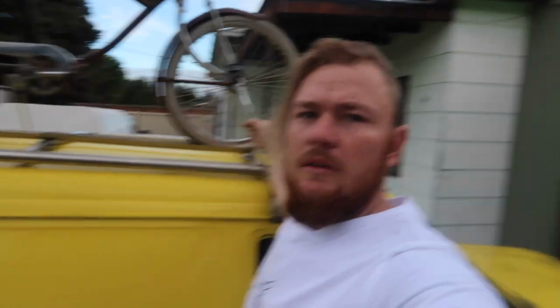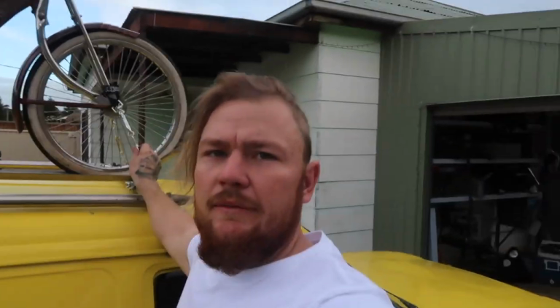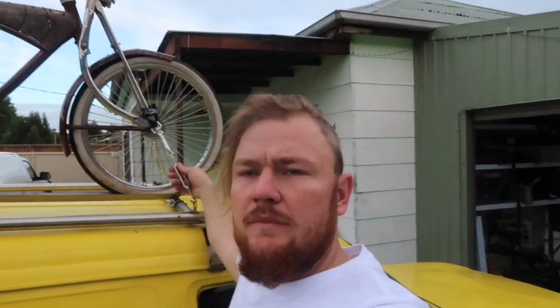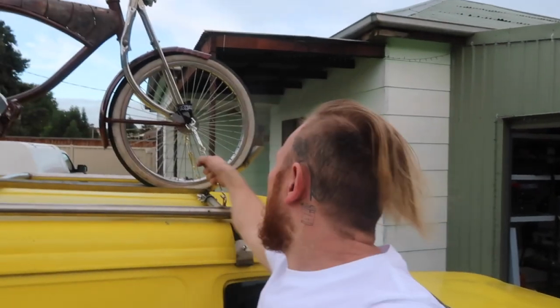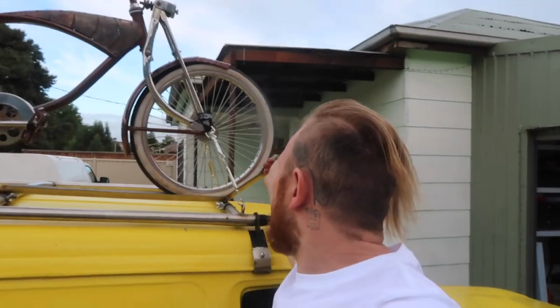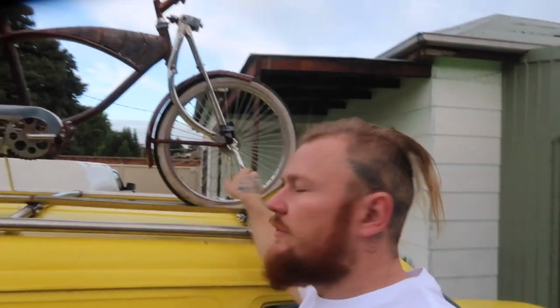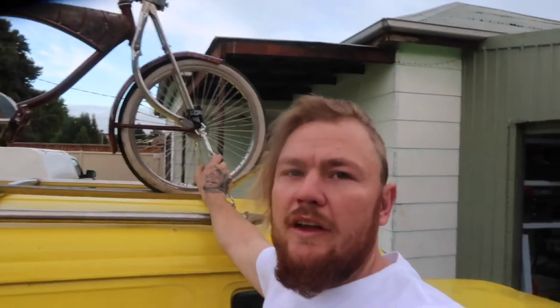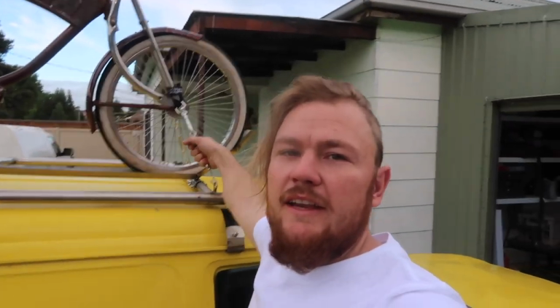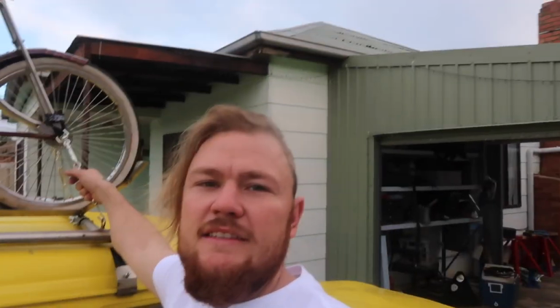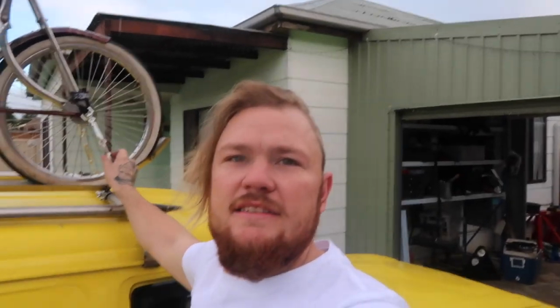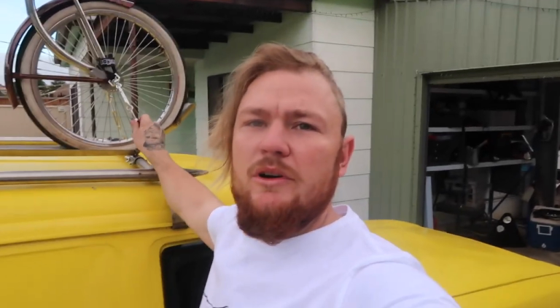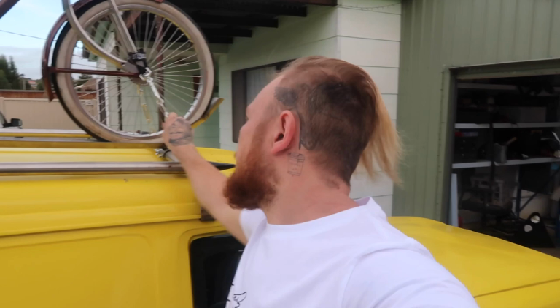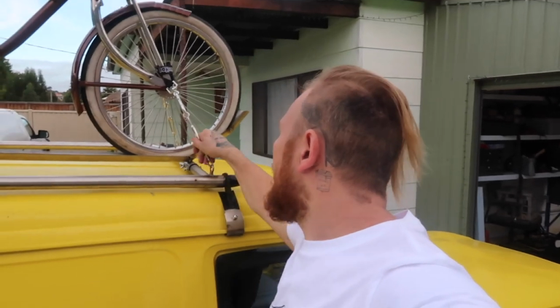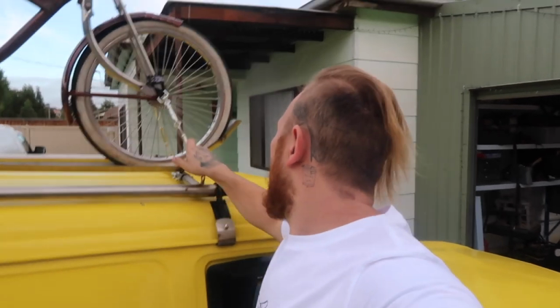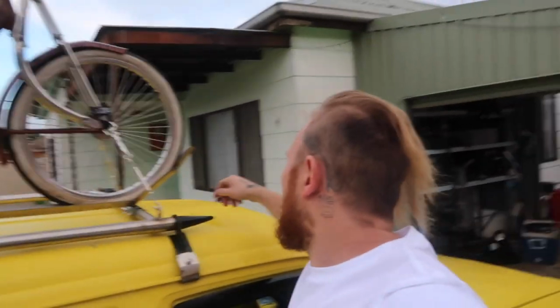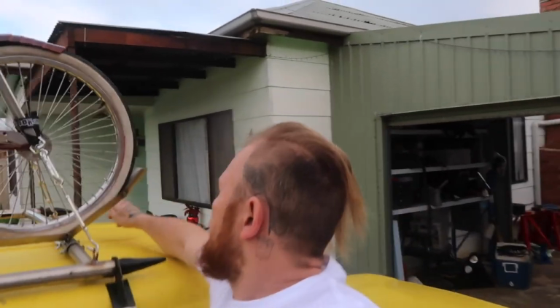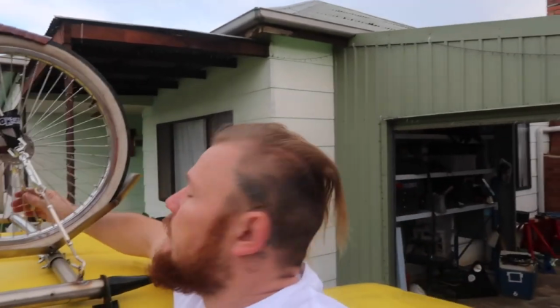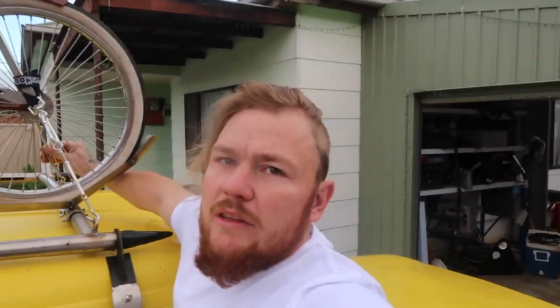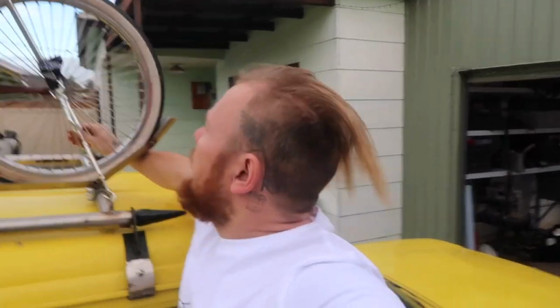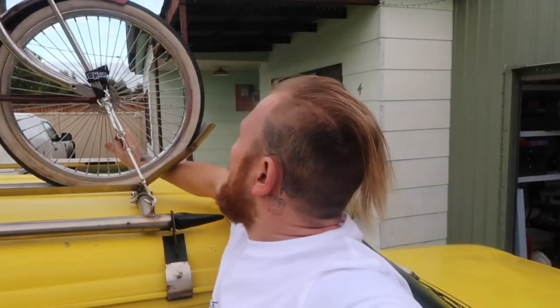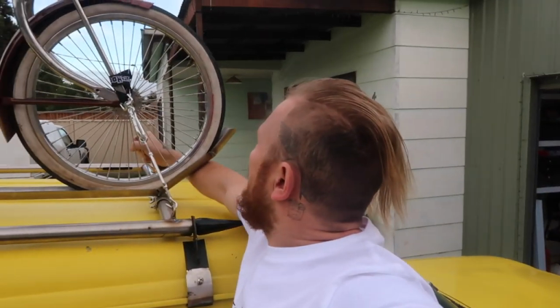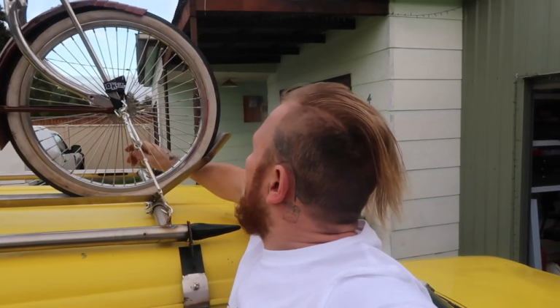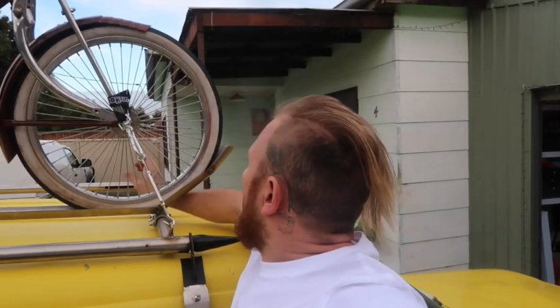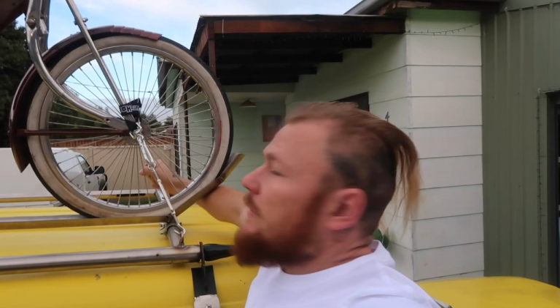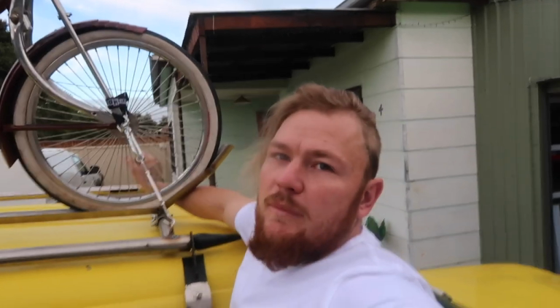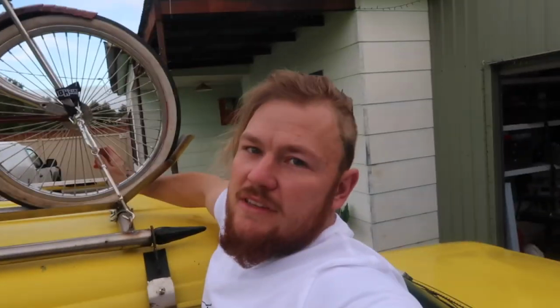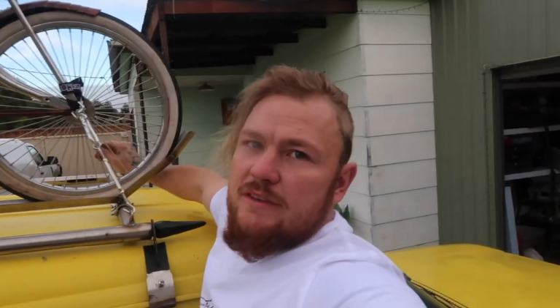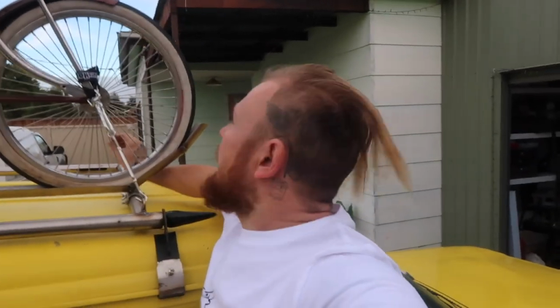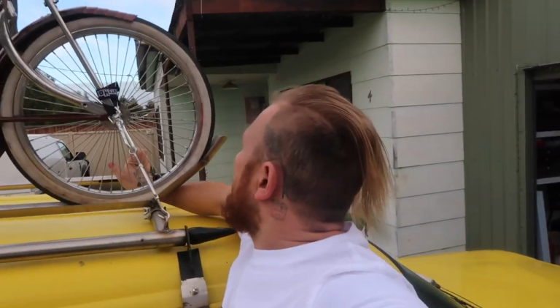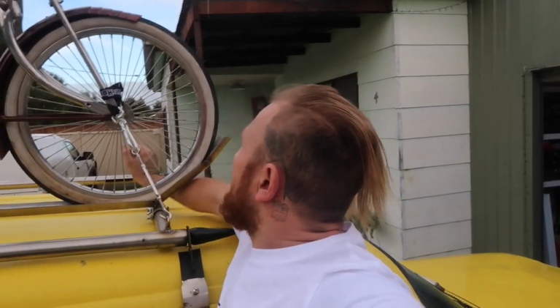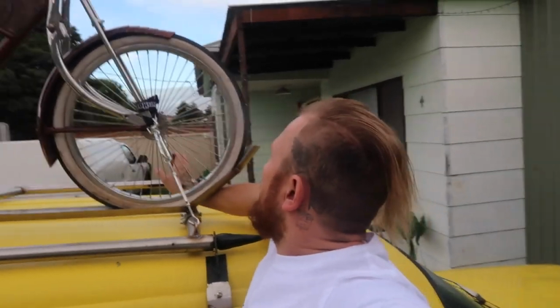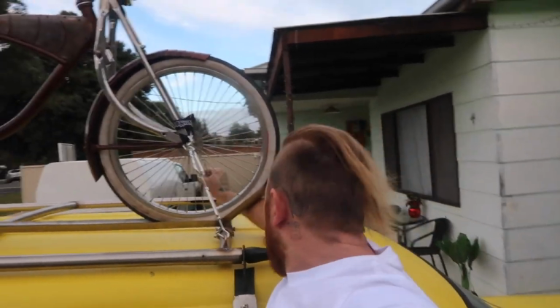My camera dropped off the roof and this thing is still working. I broke my little tripod, but much to my amazement the camera is fine — as you can see.